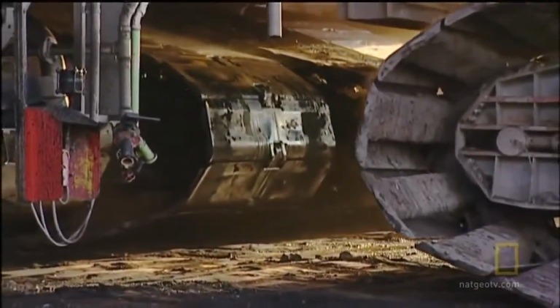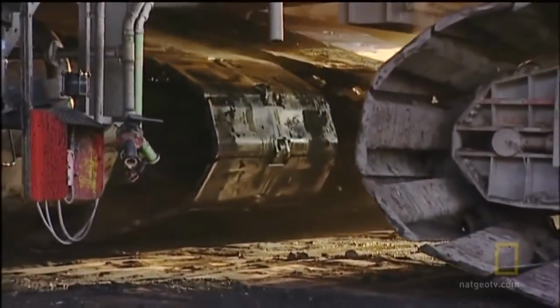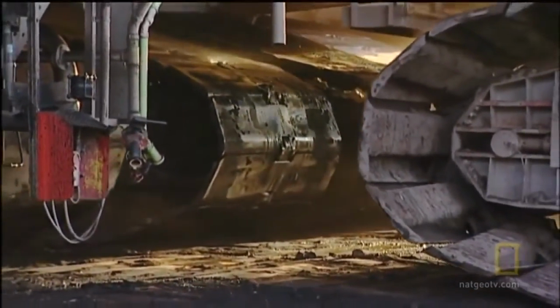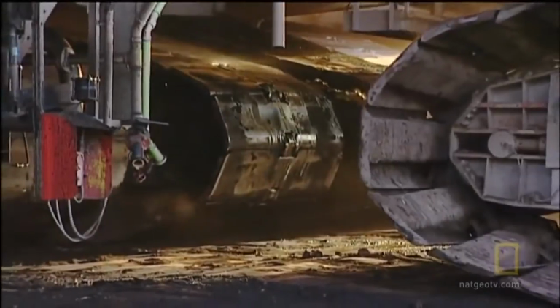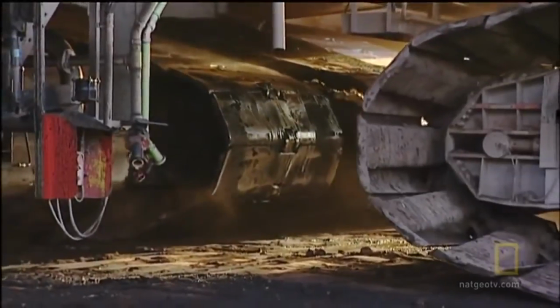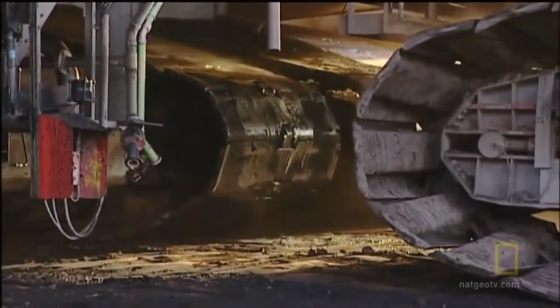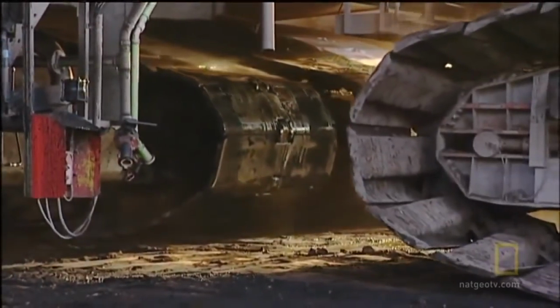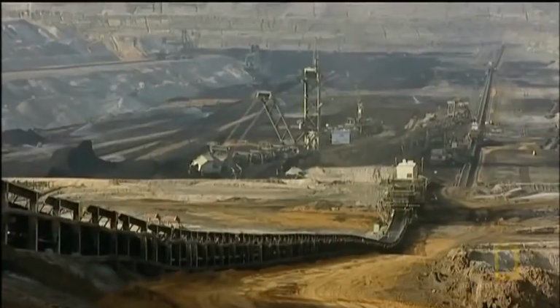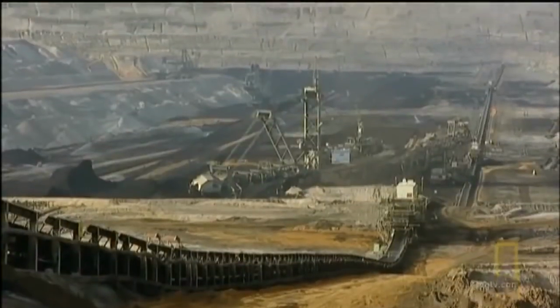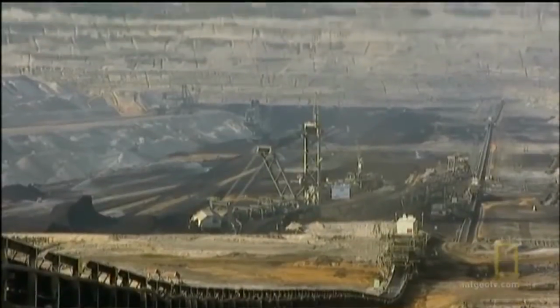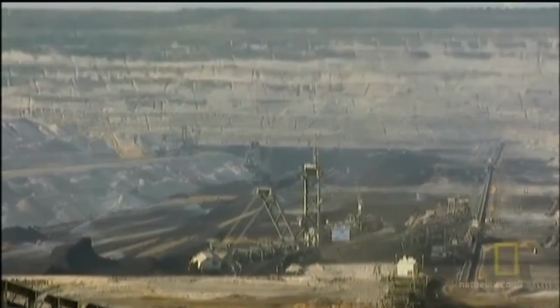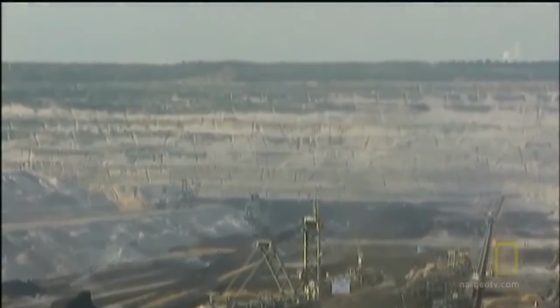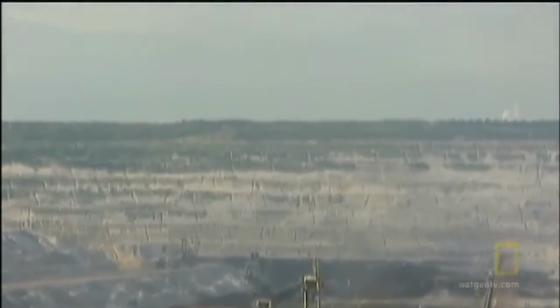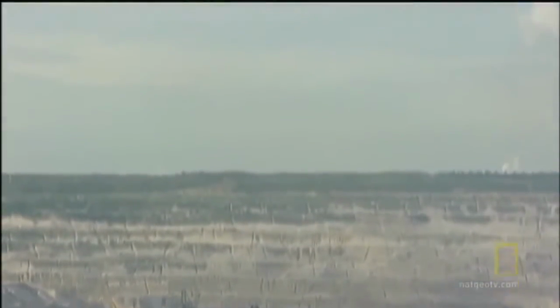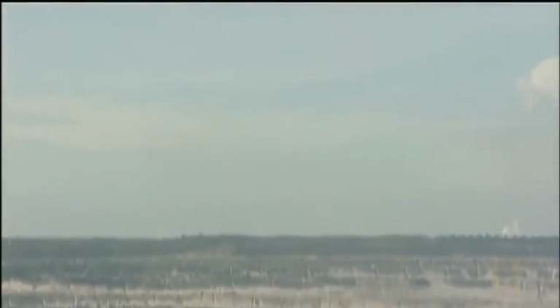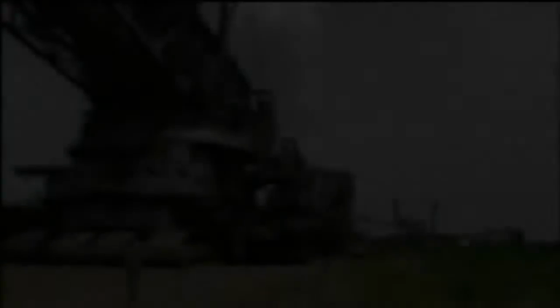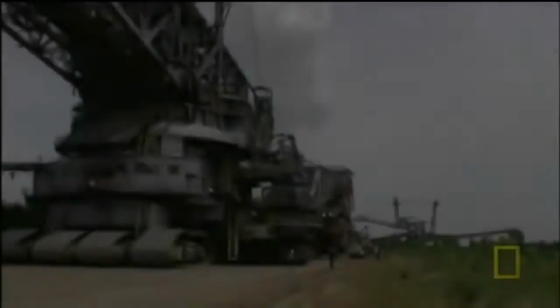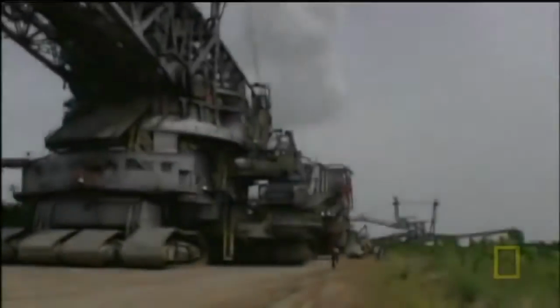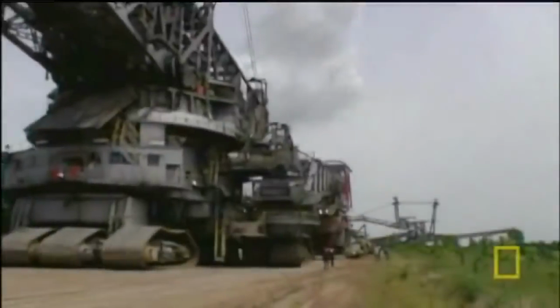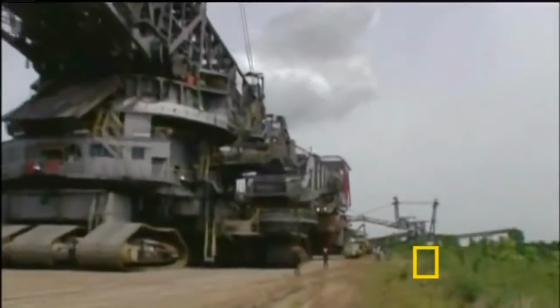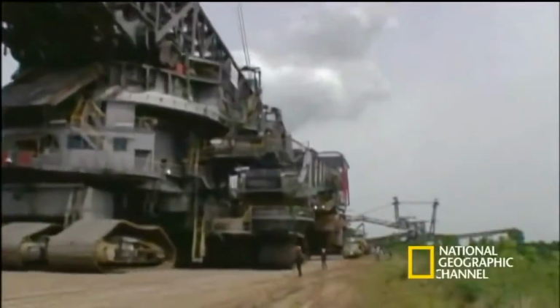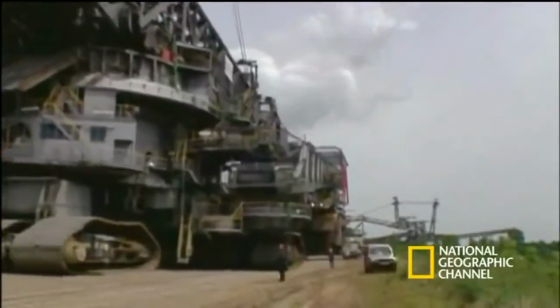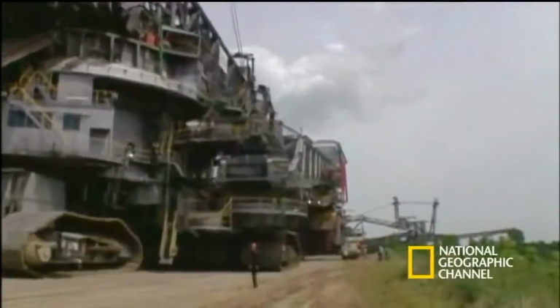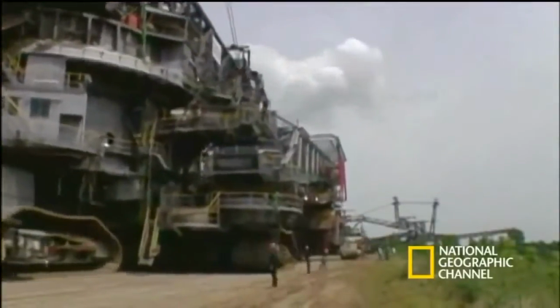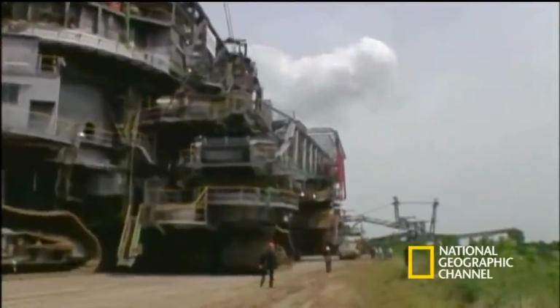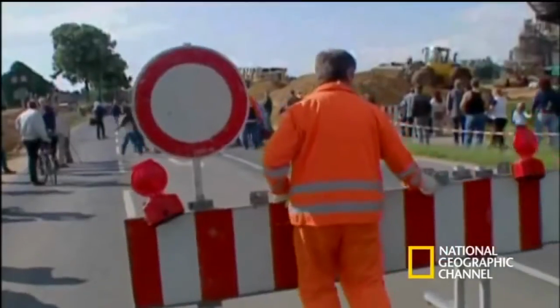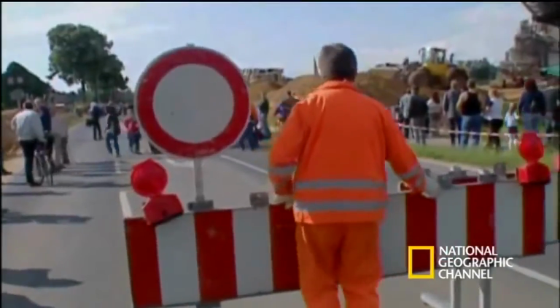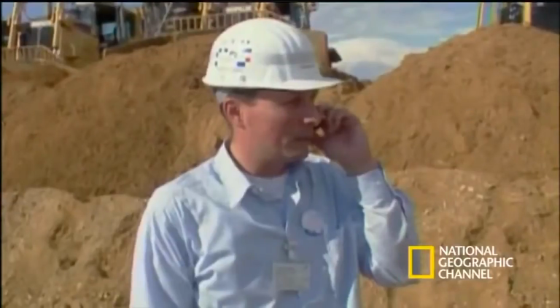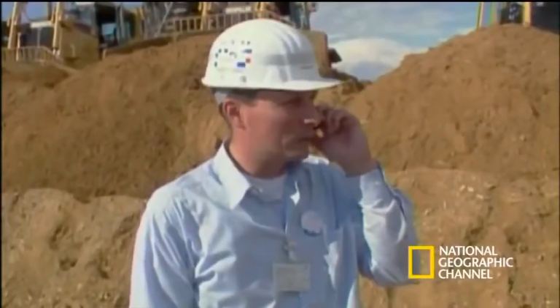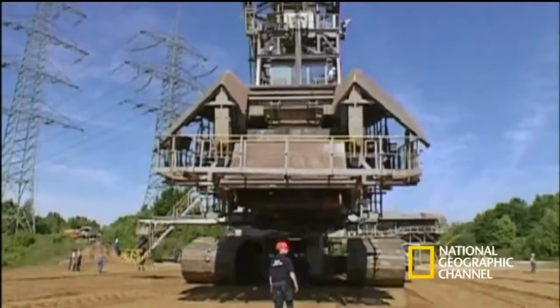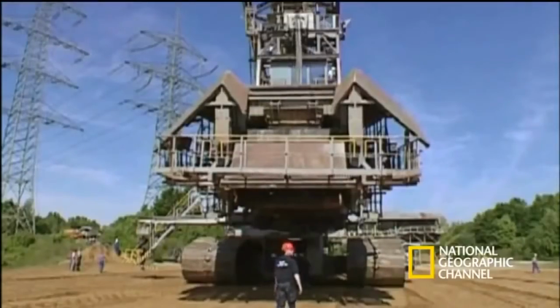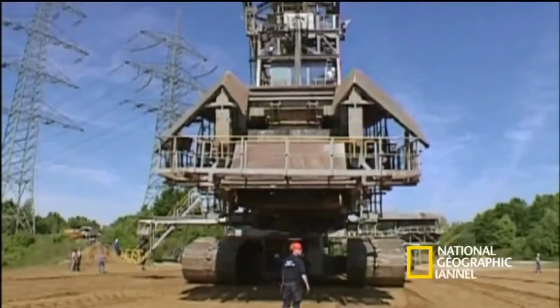Their maximum speed is less than half a mile per hour. A 13-mile trip can take about three weeks because of the challenges of crossing roads, avoiding power lines, and the slow speed of the machine.